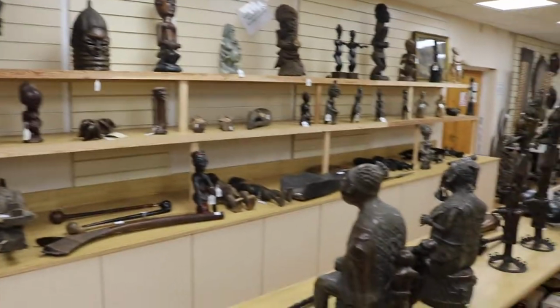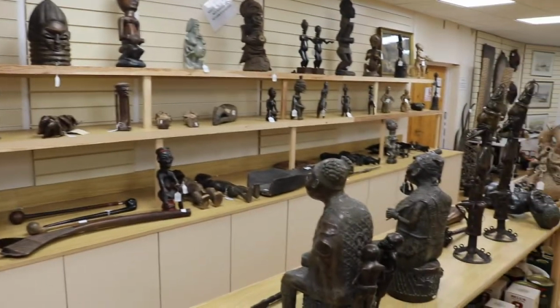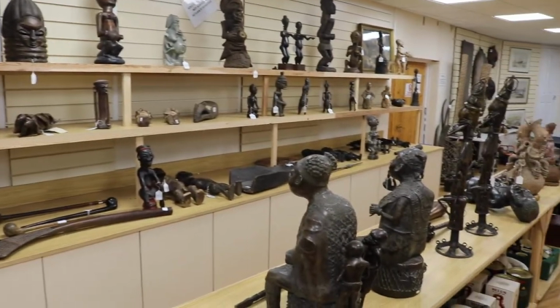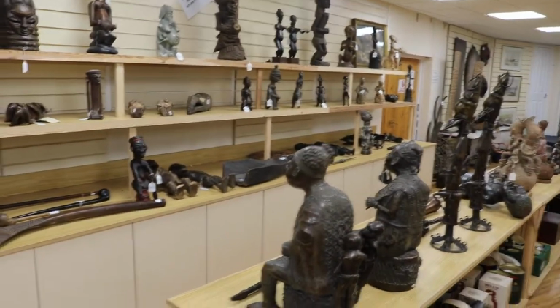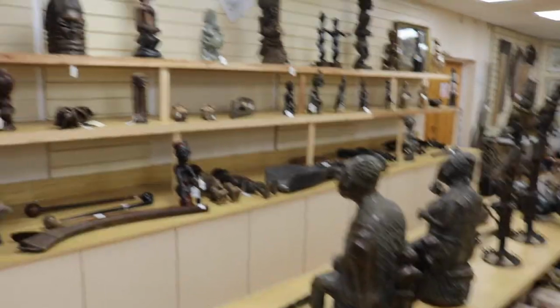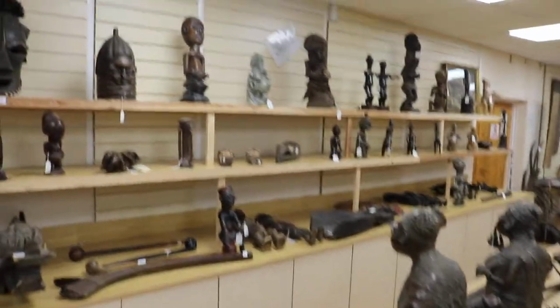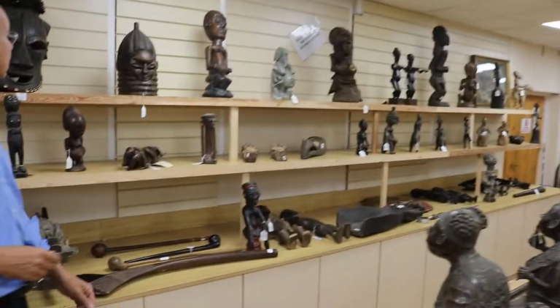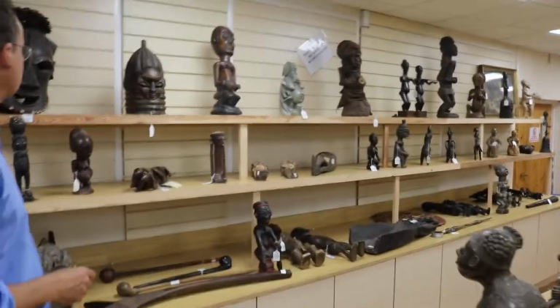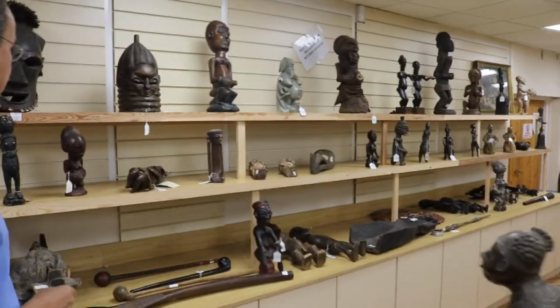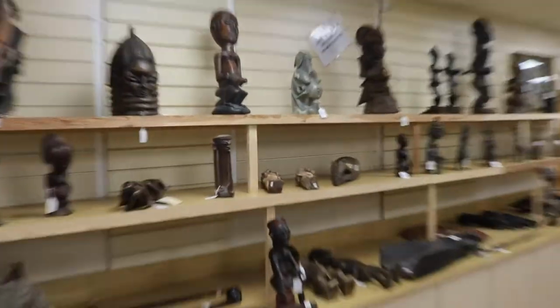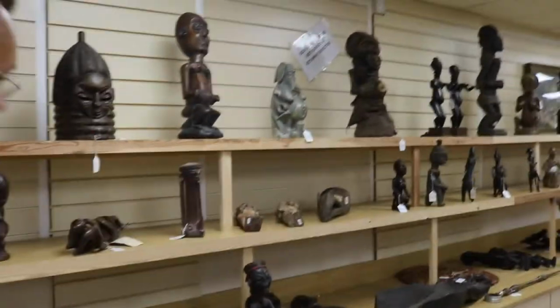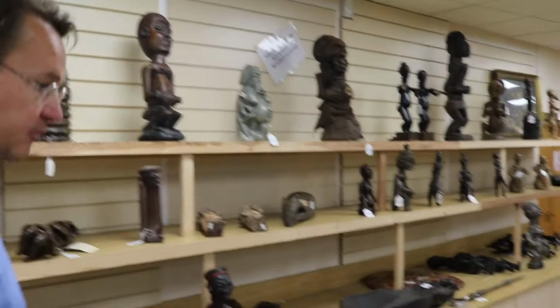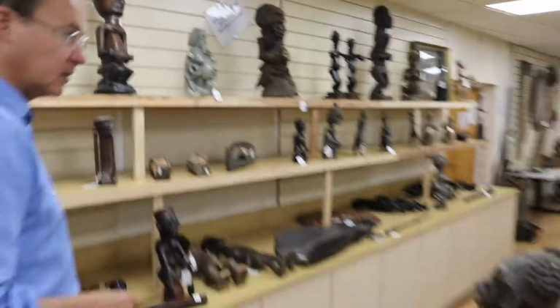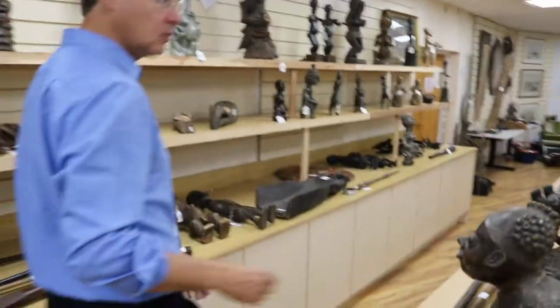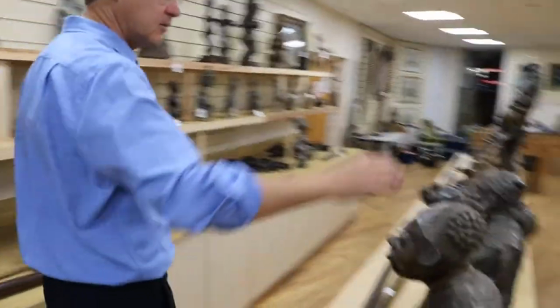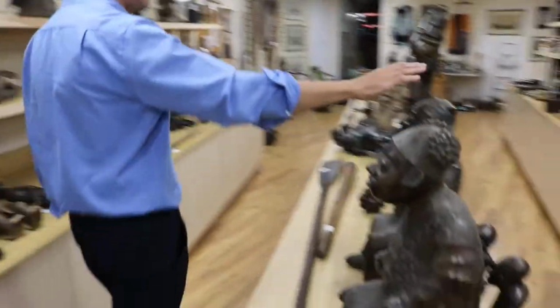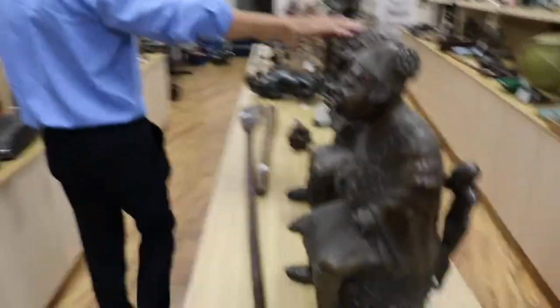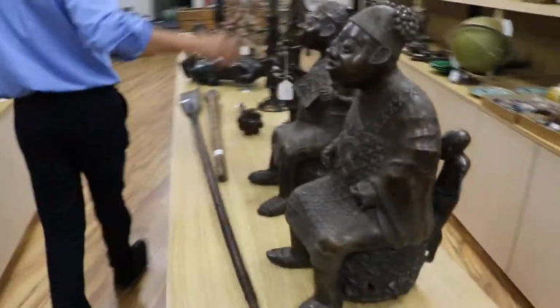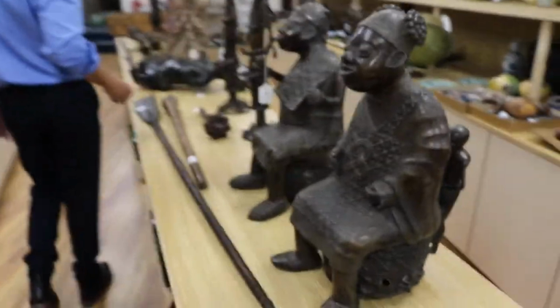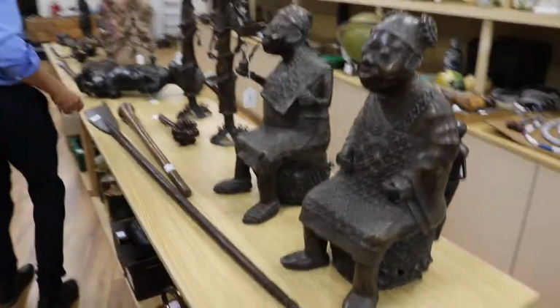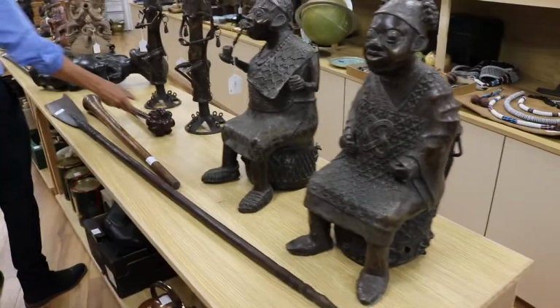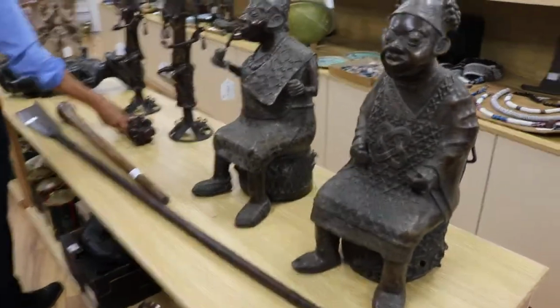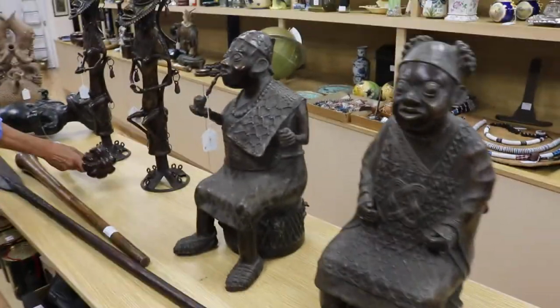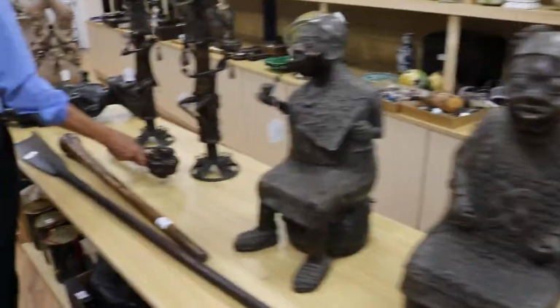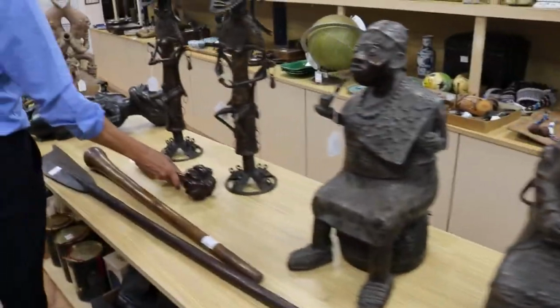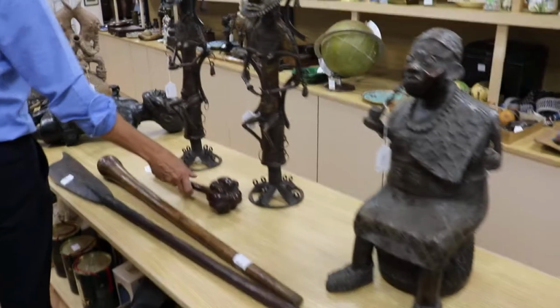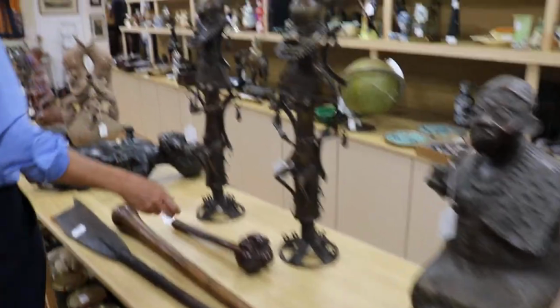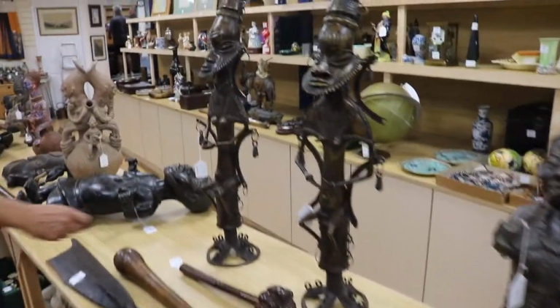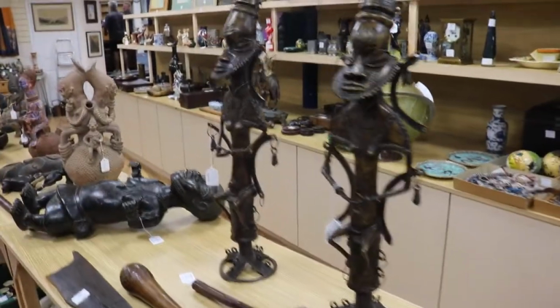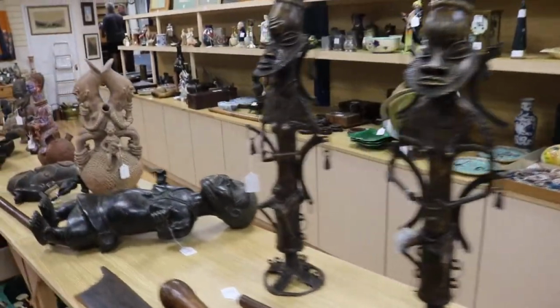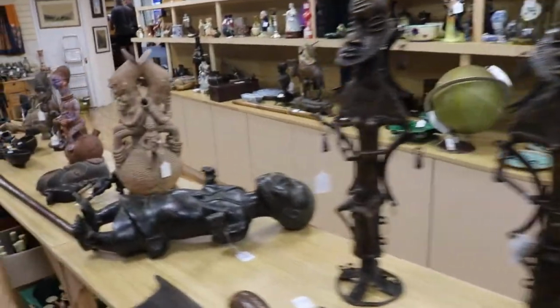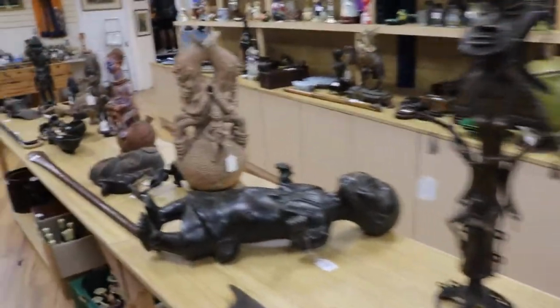As part of our collection of ethnographica — showing this summer — we've got about 100 lots, a complete mixture, mostly African. There's a whole run of Benin bronzes and we've got some Fijian clubs. Good mixture there.